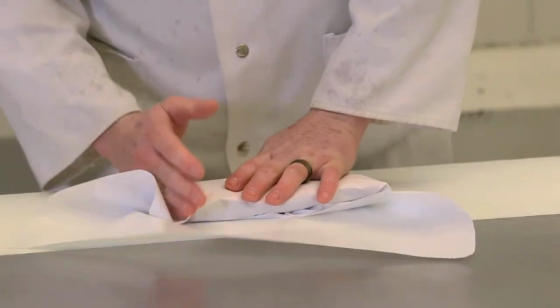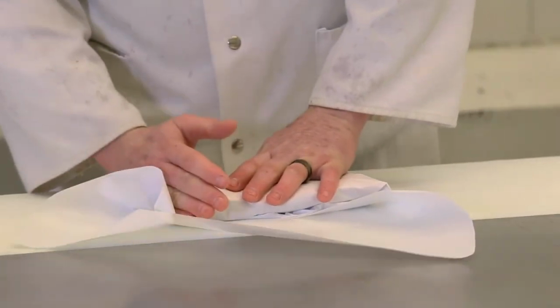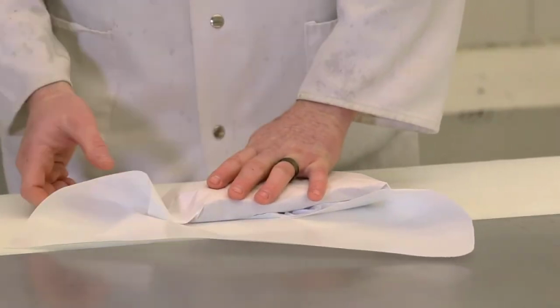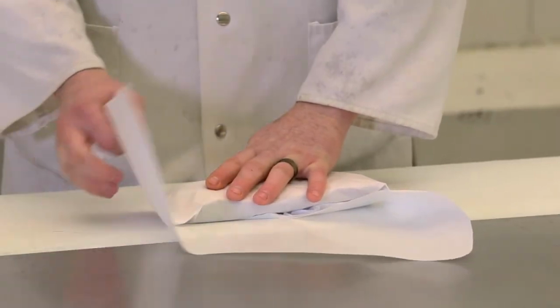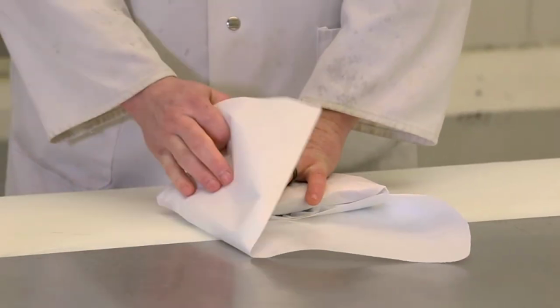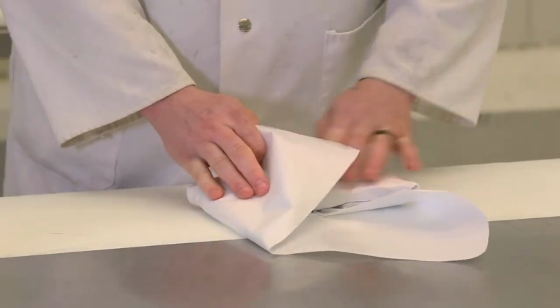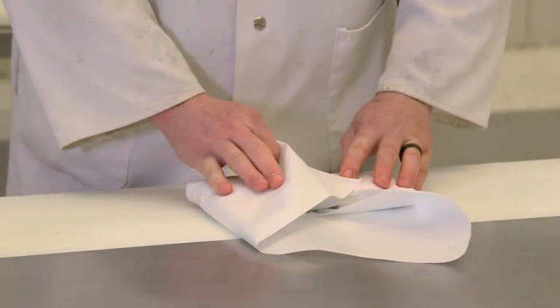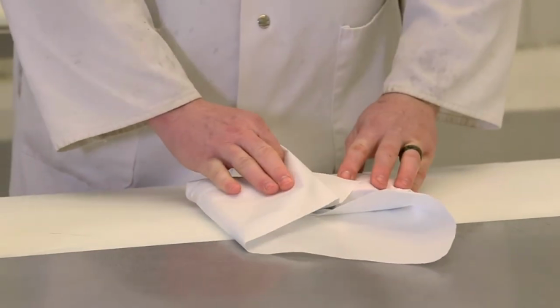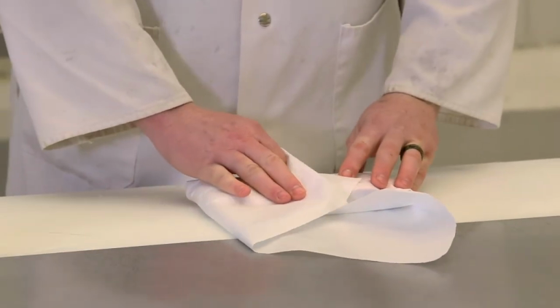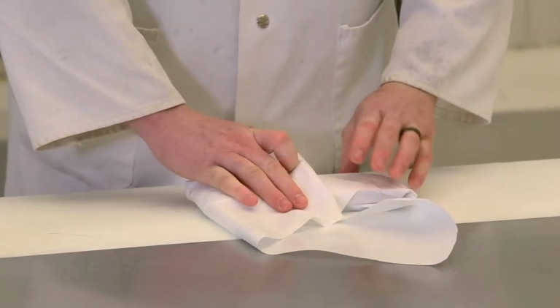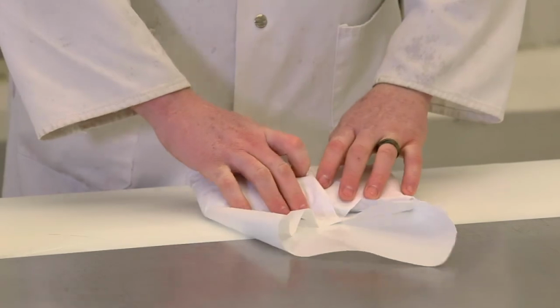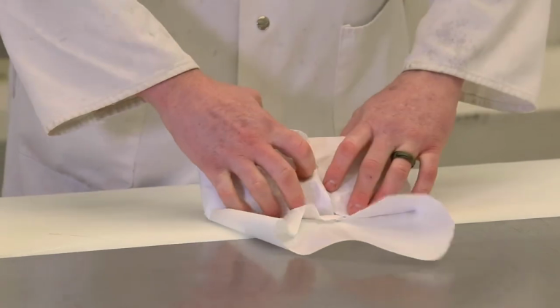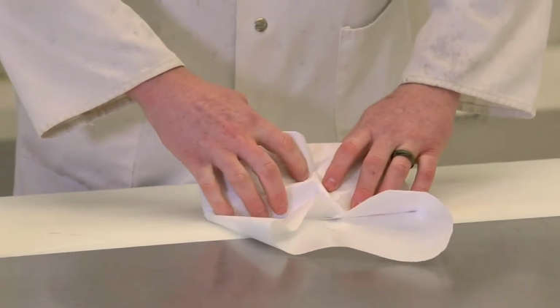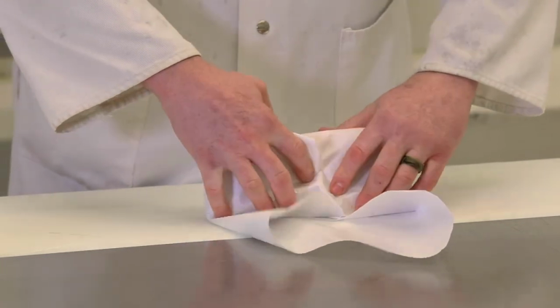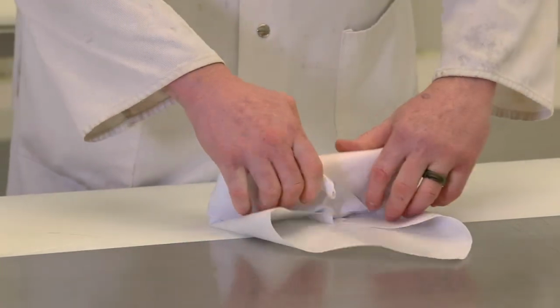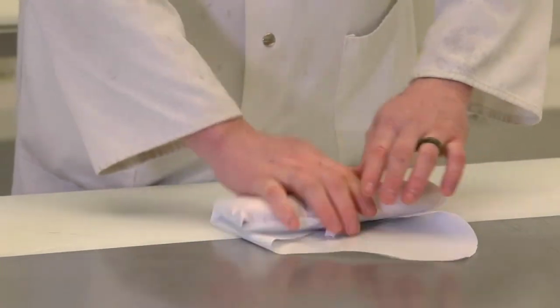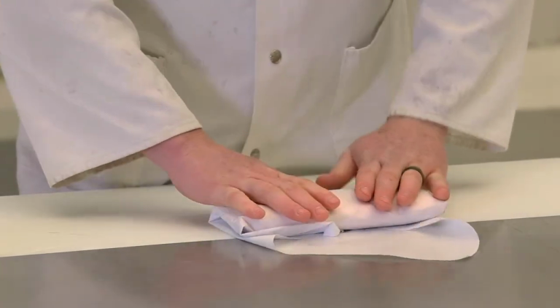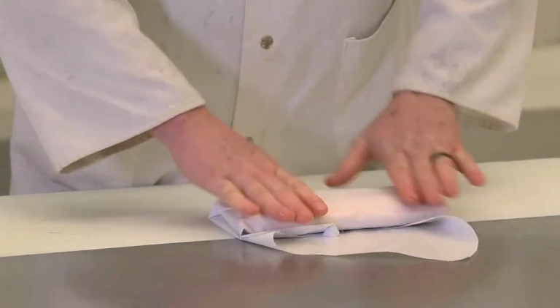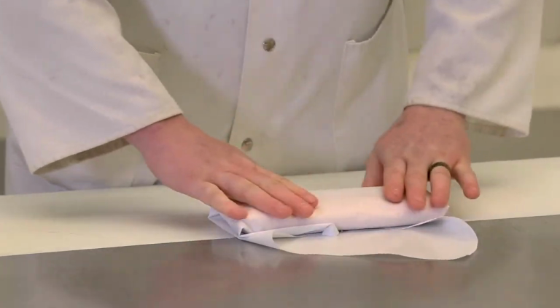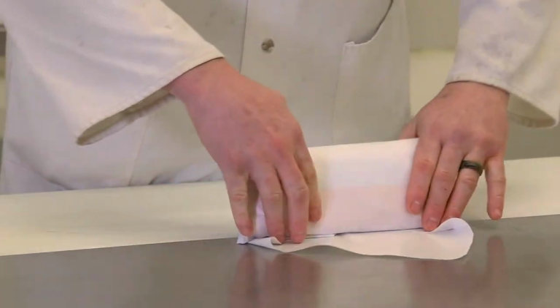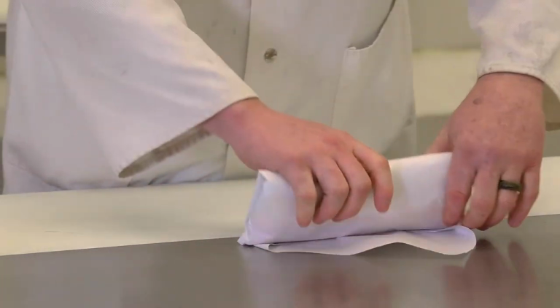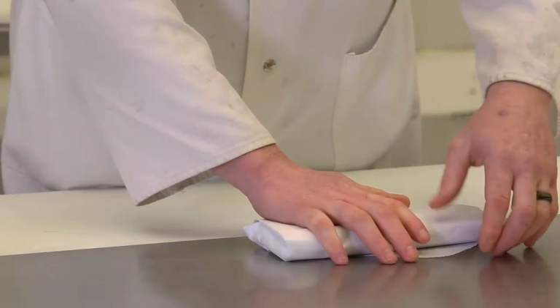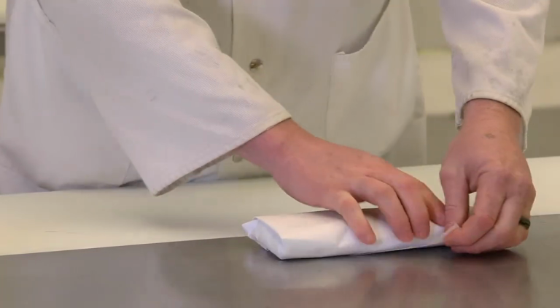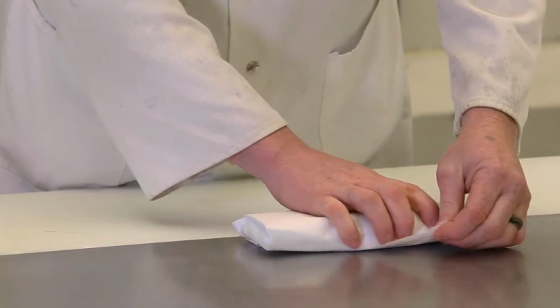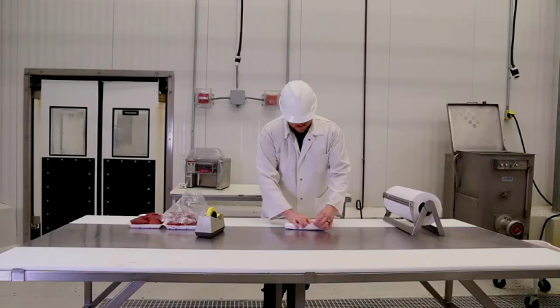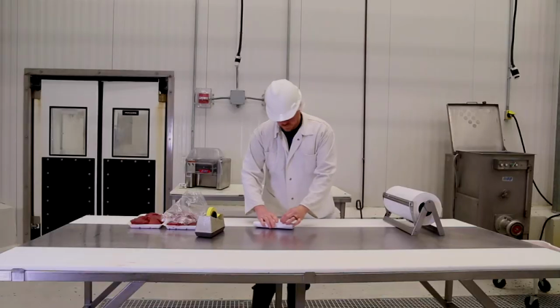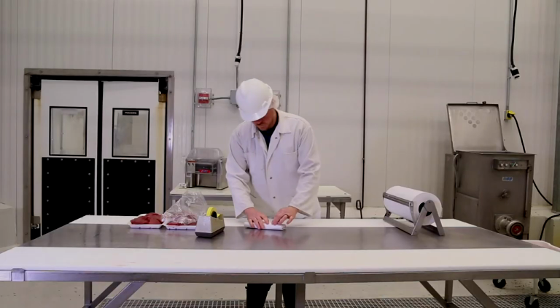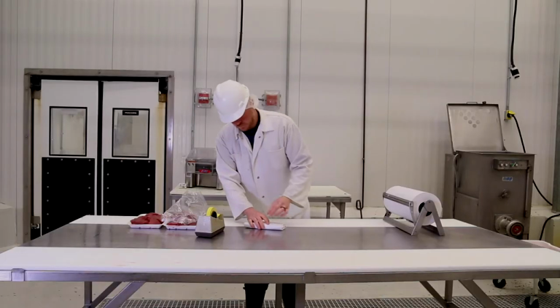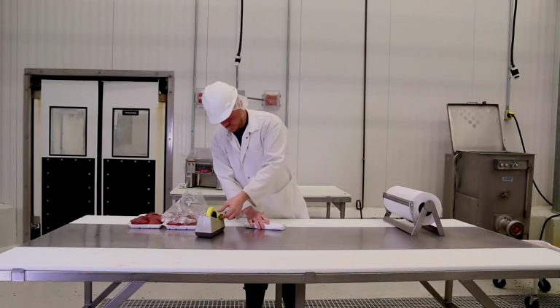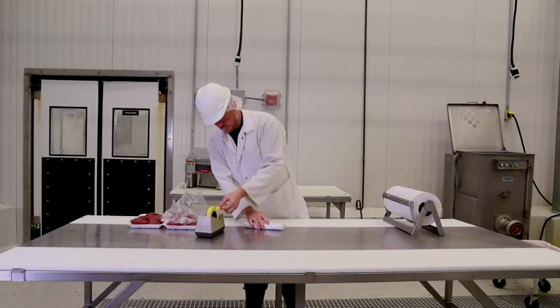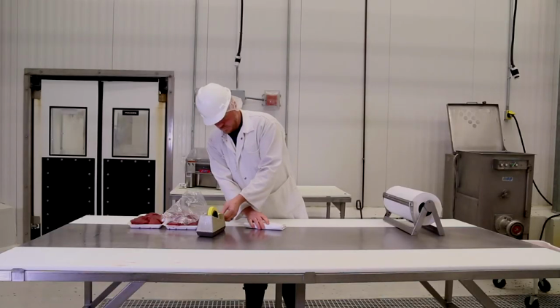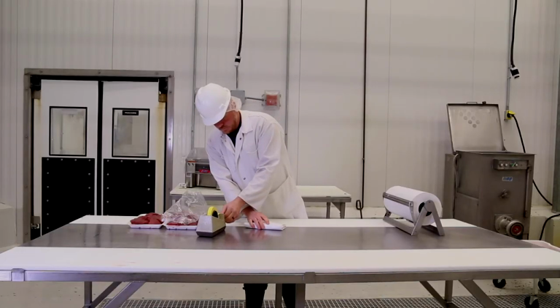Next, fold the other side and do the same thing. As you continue to wrap, keep it nice and neat. The goal is to get as much contact with the meat and the paper as you can so no air gets to the meat.